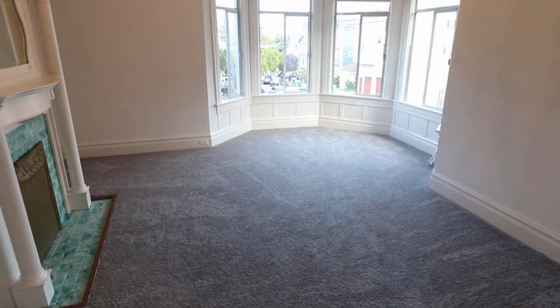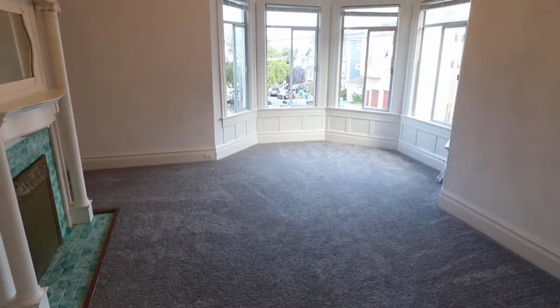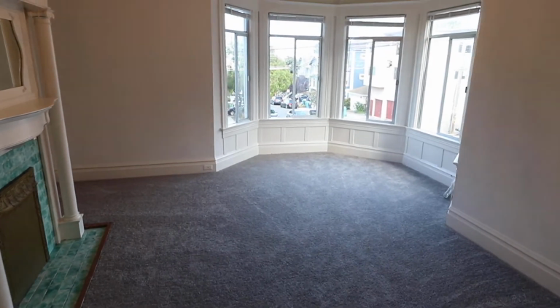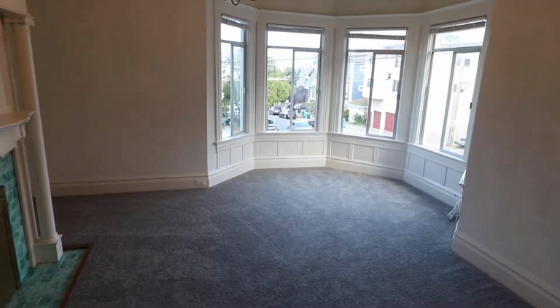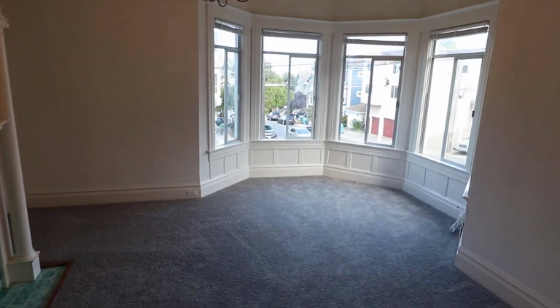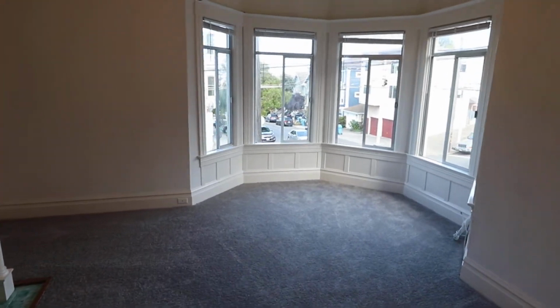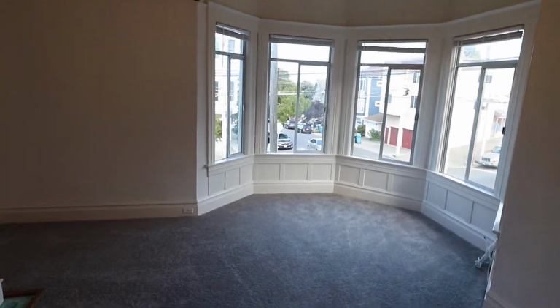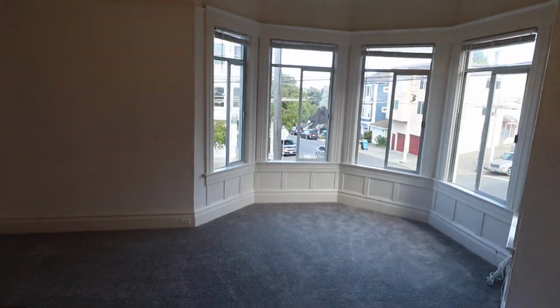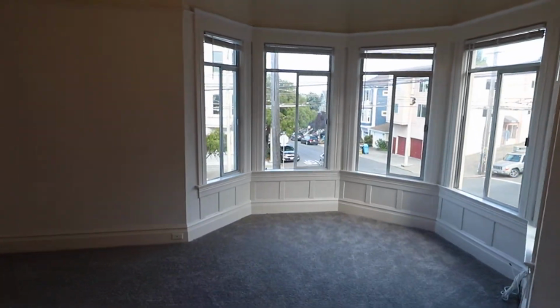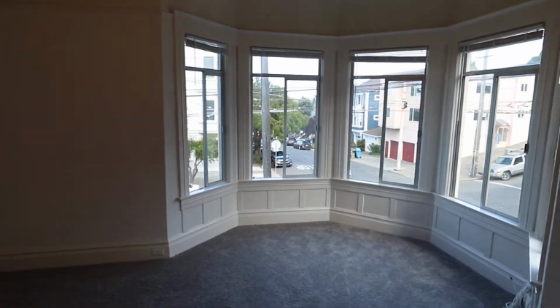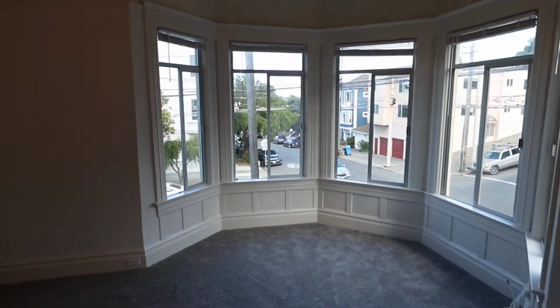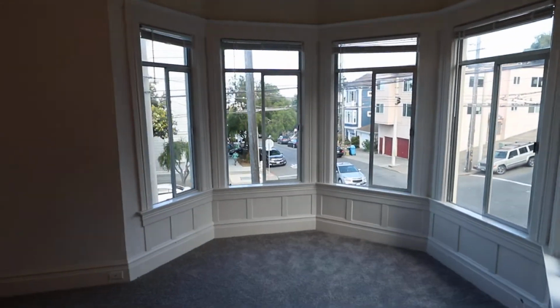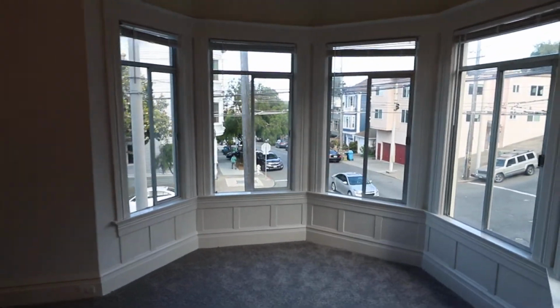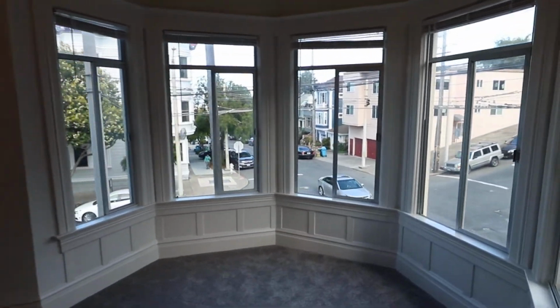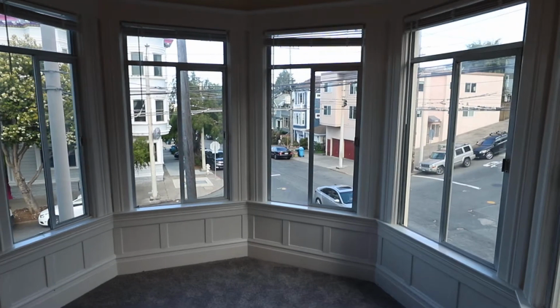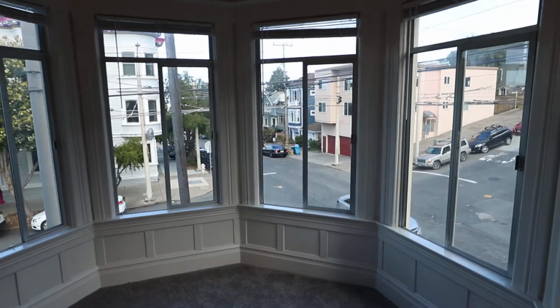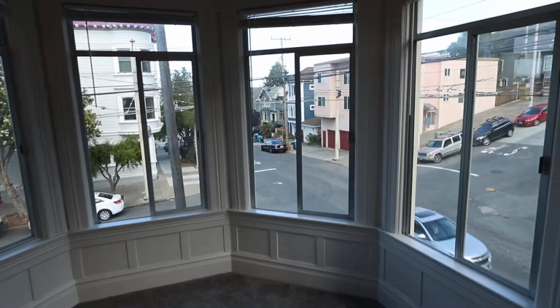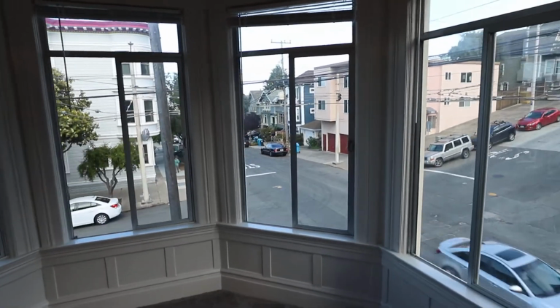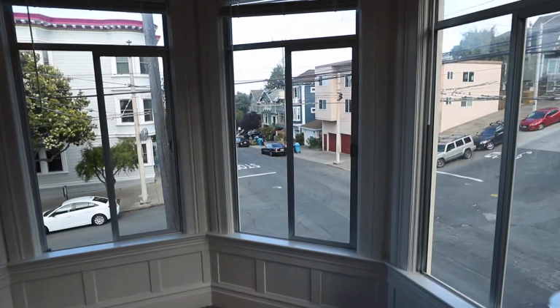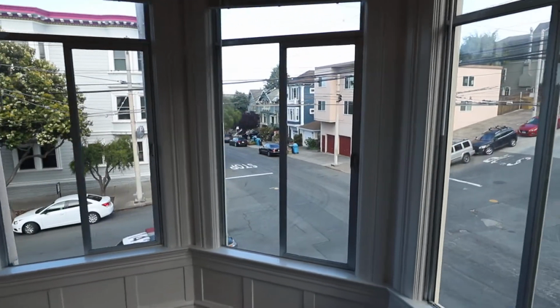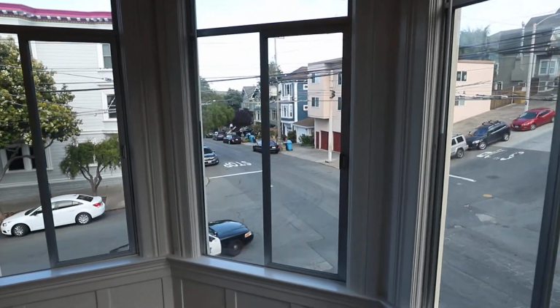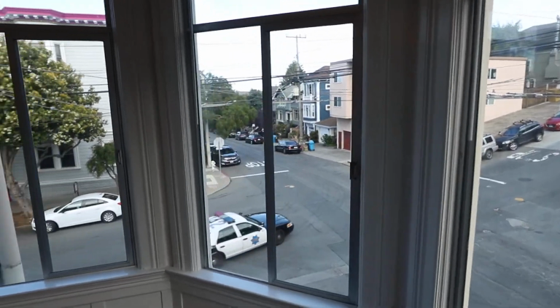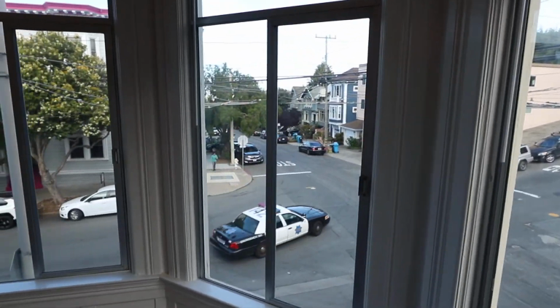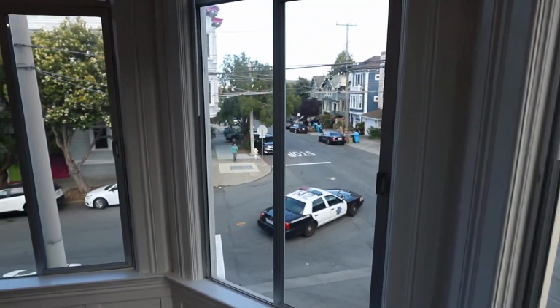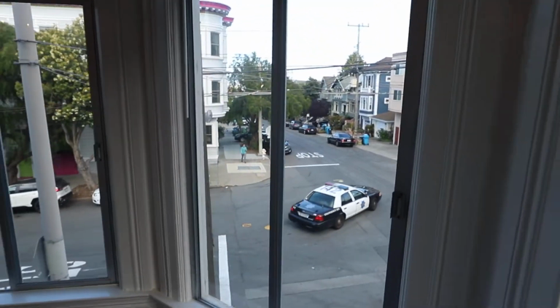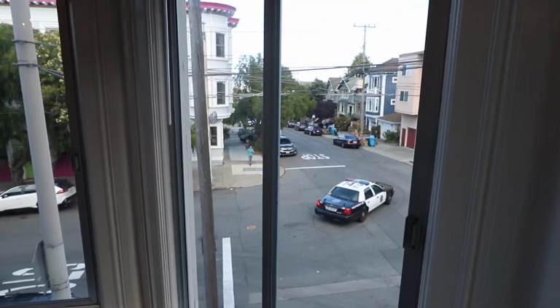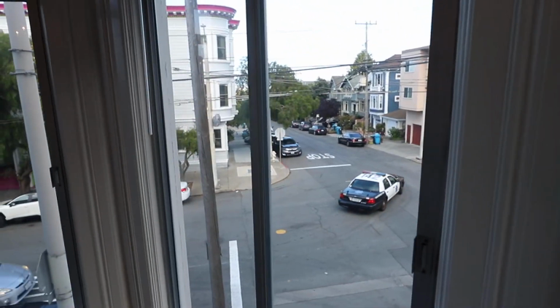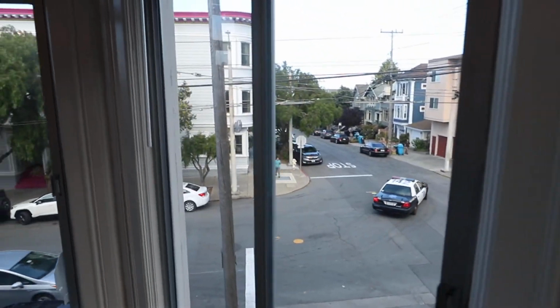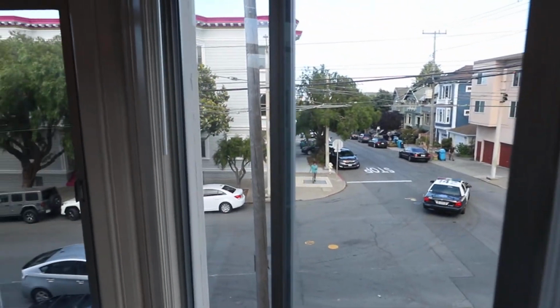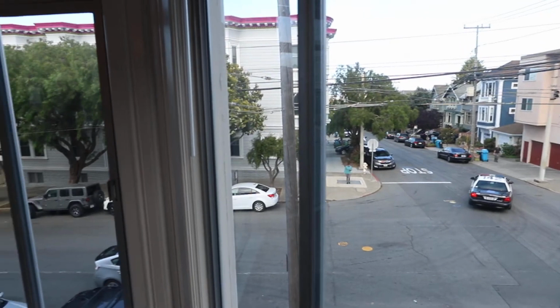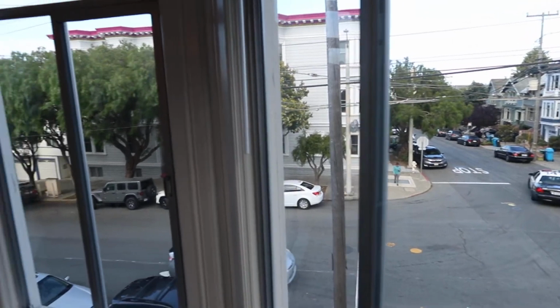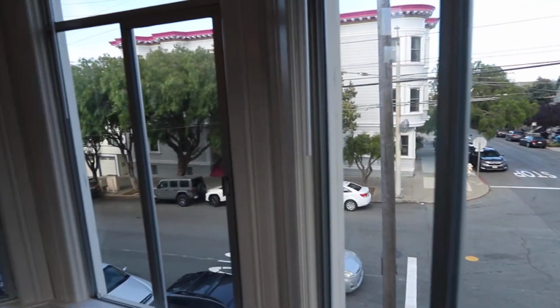This is Tony. Today we're in Noe Valley touring a top-floor, three-bedroom, two-bath apartment in a six-unit building on Noe Street at 26th.